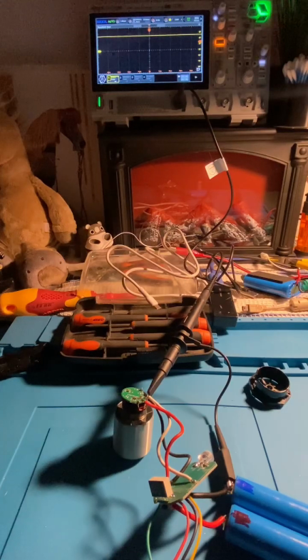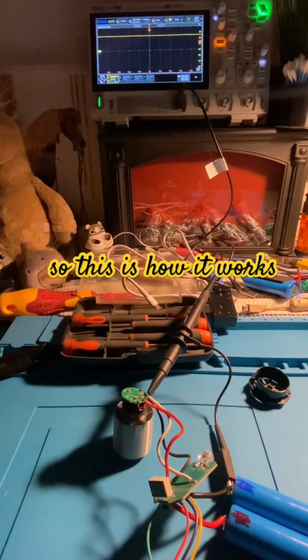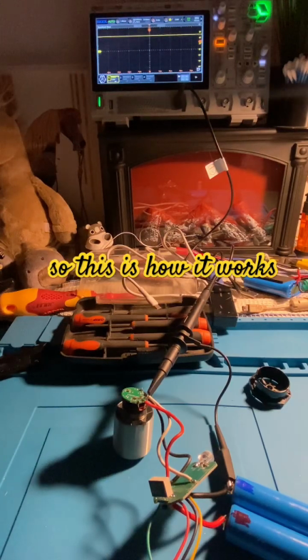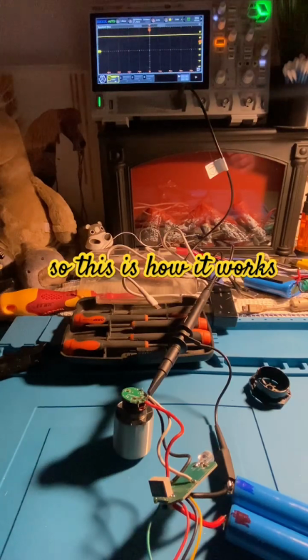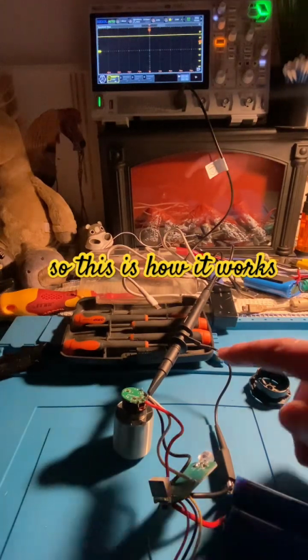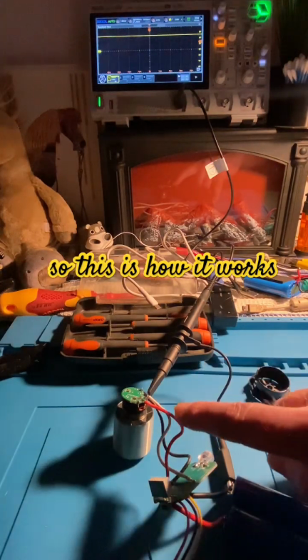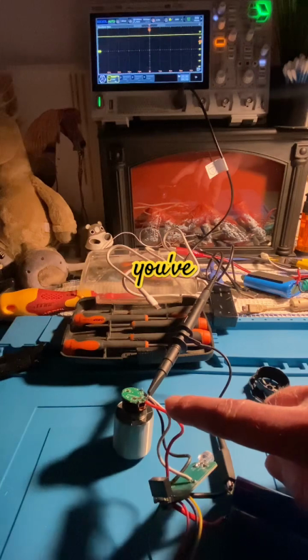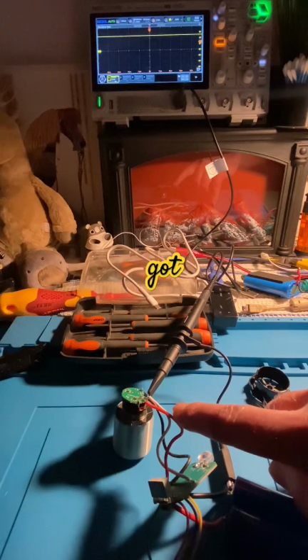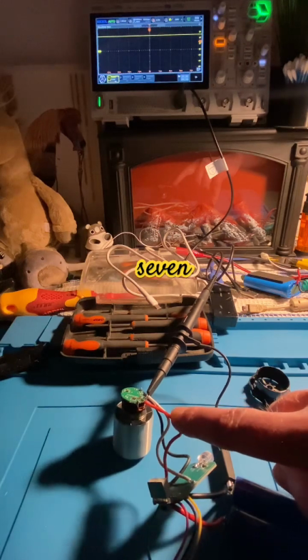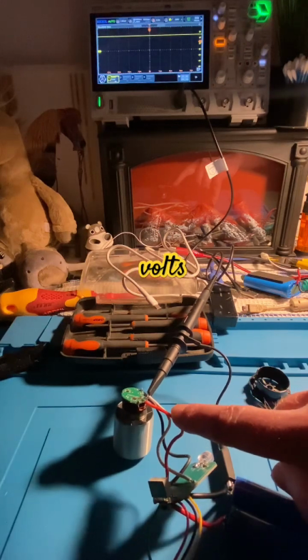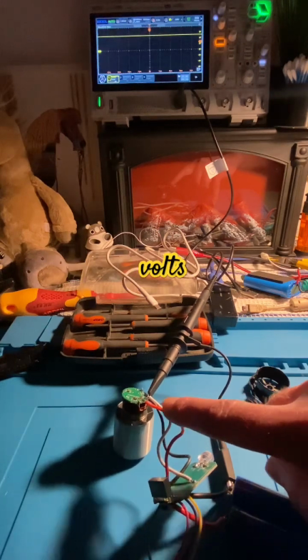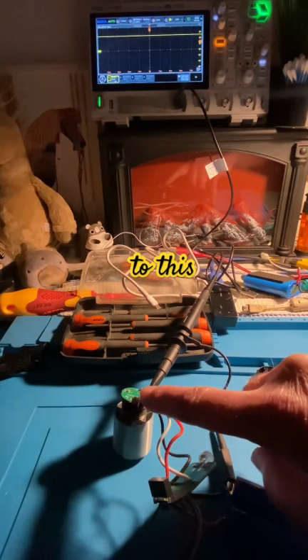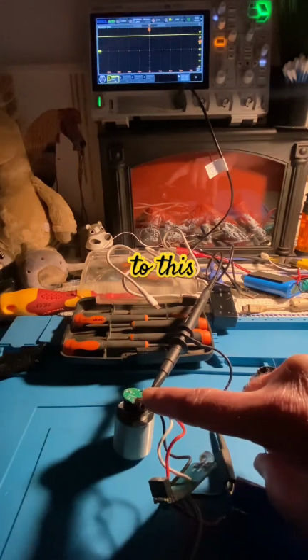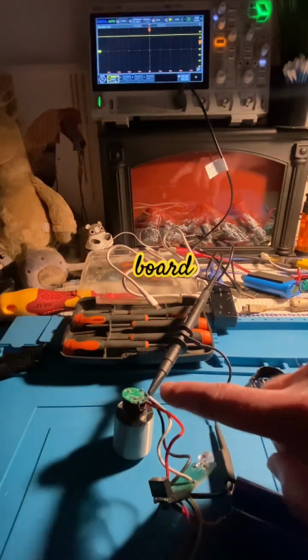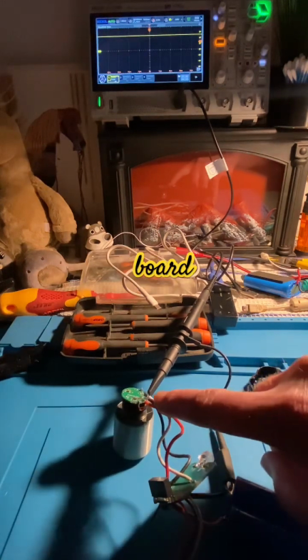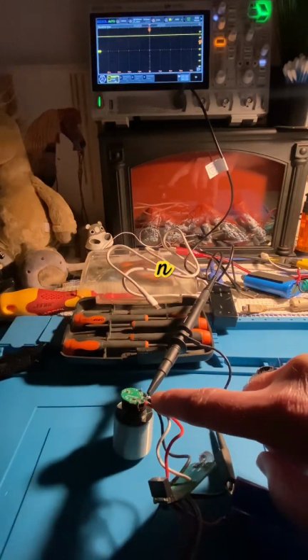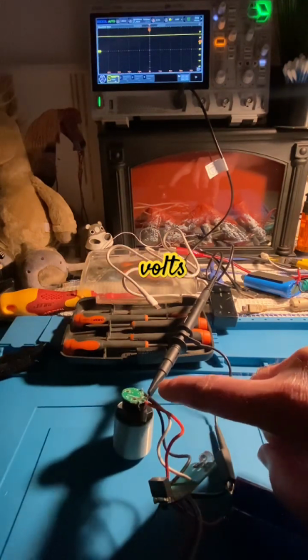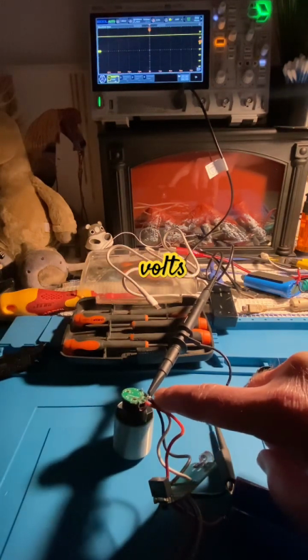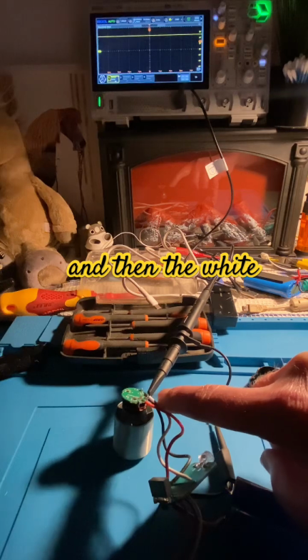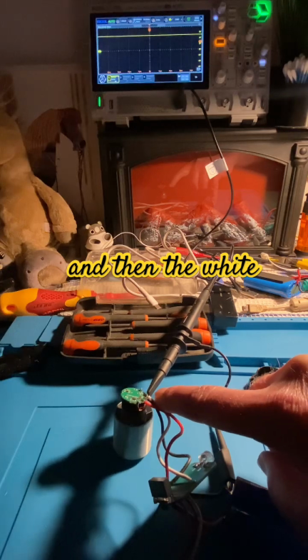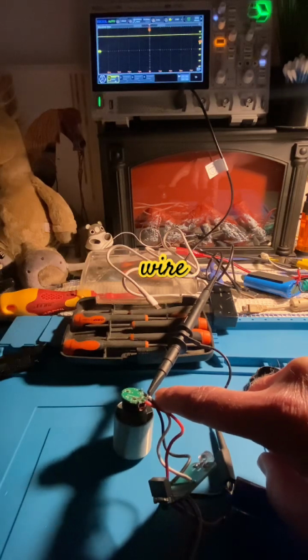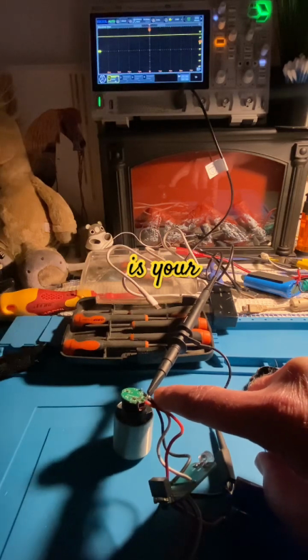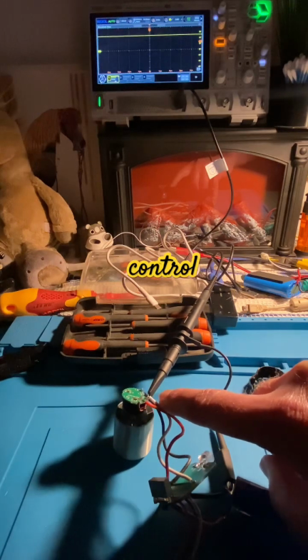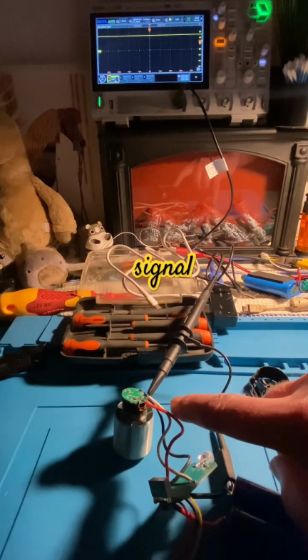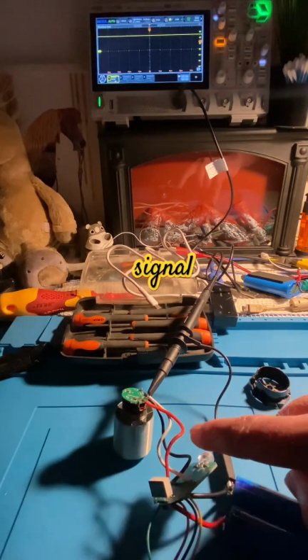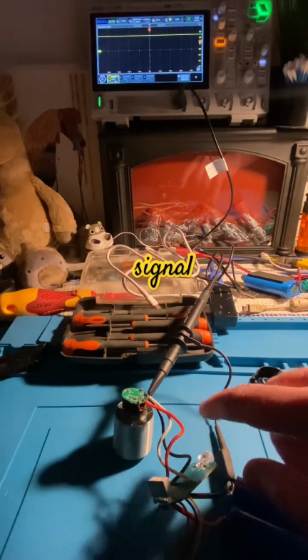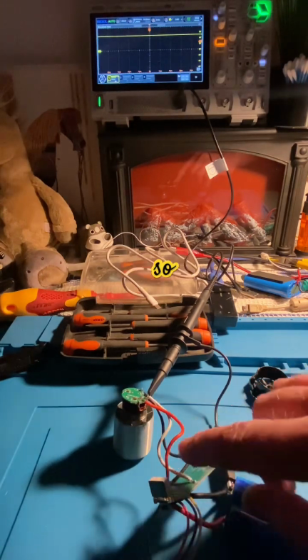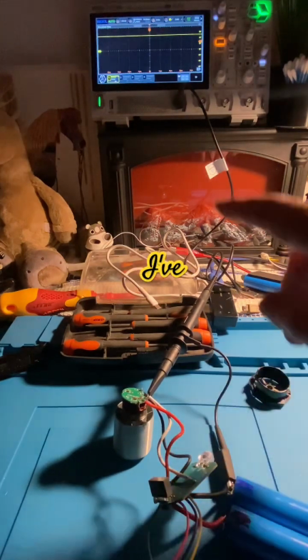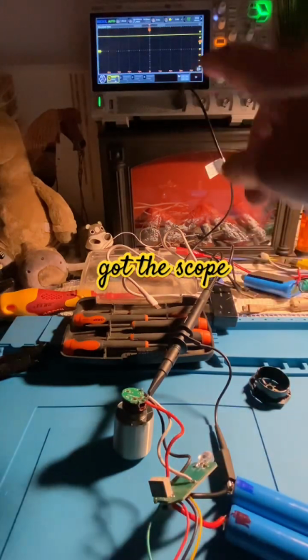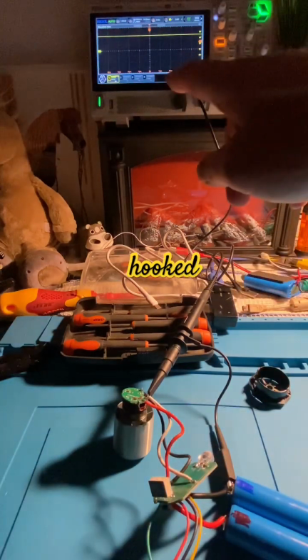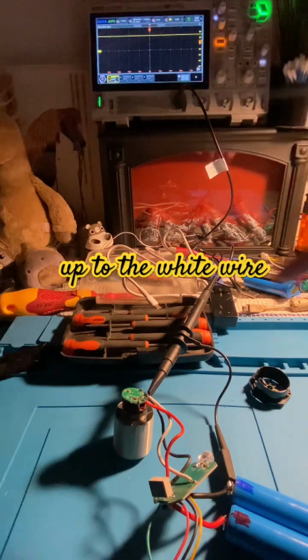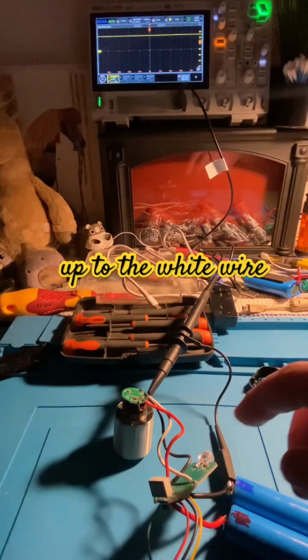So this is how it works: you've got seven volts going to this board, and then the white wire is your control signal. I've got the scope hooked up to the white wire.